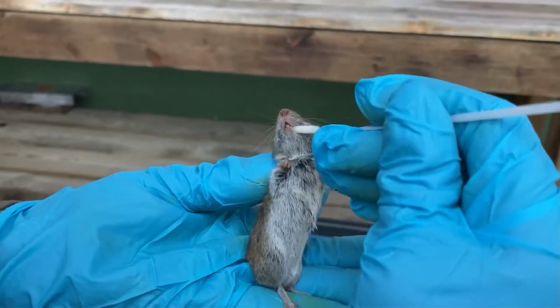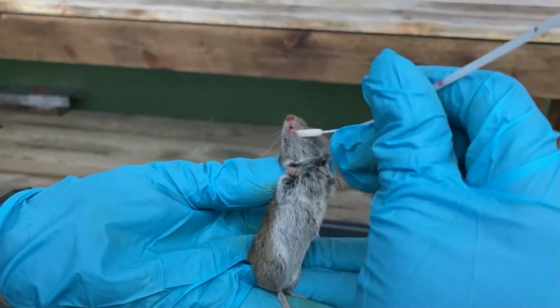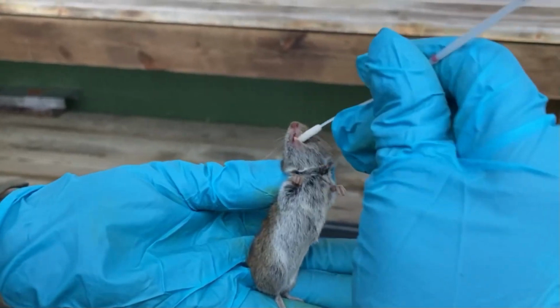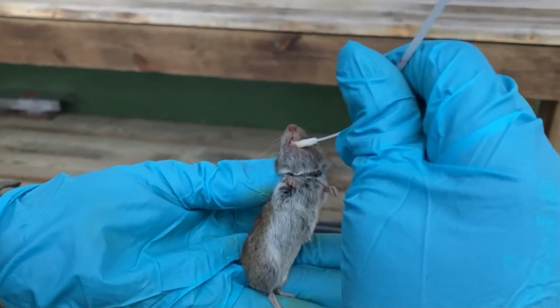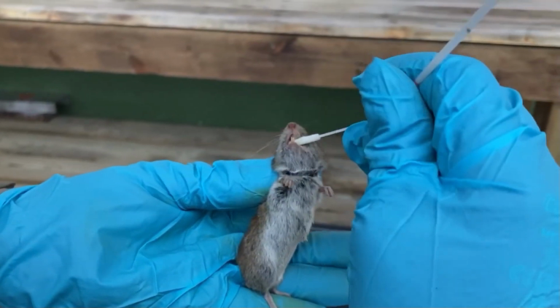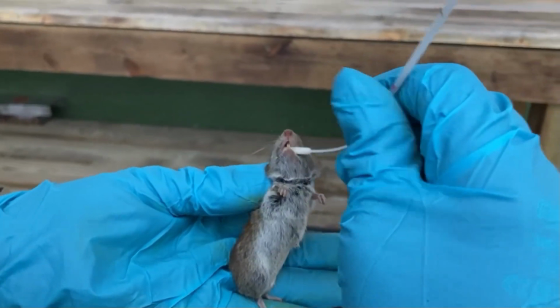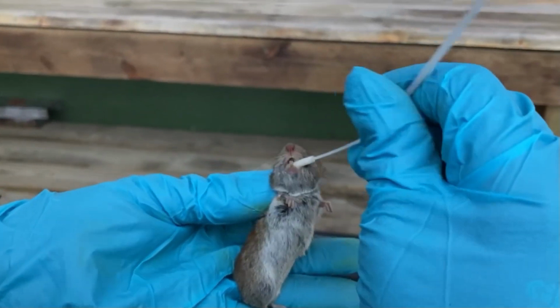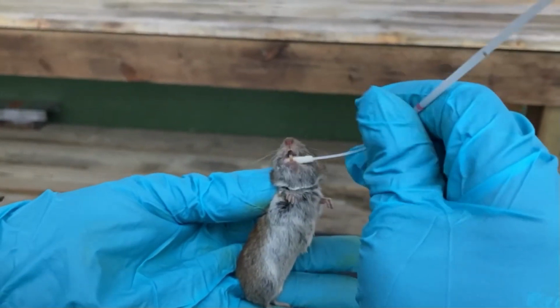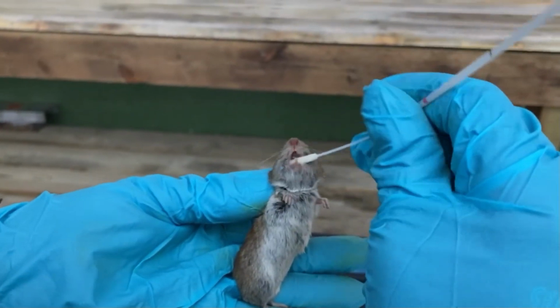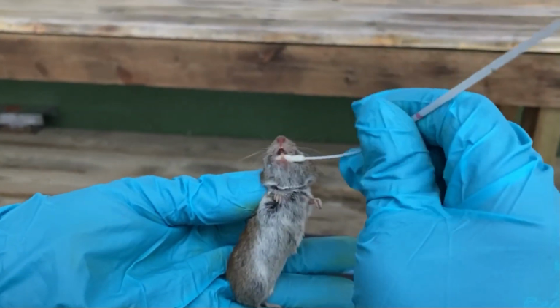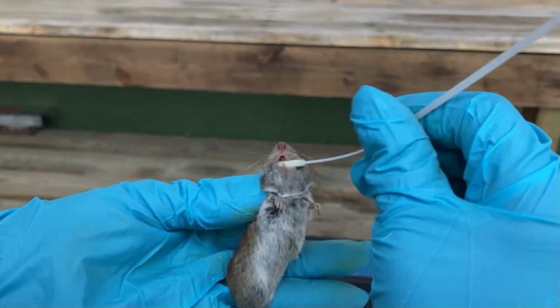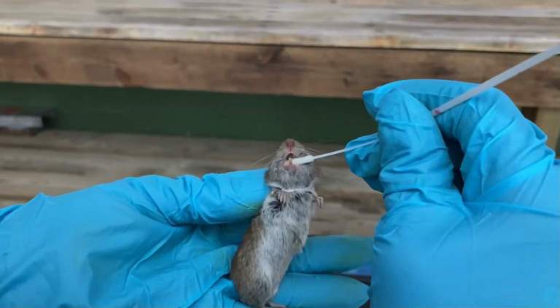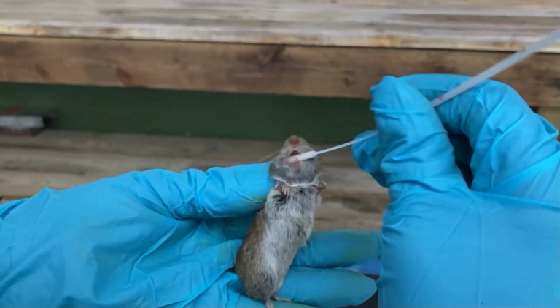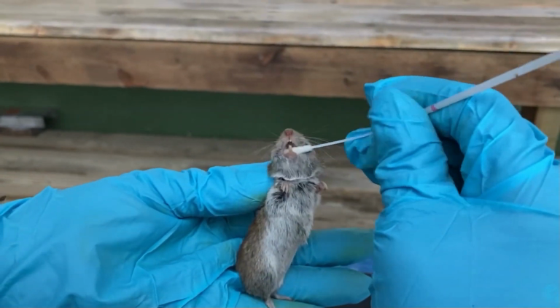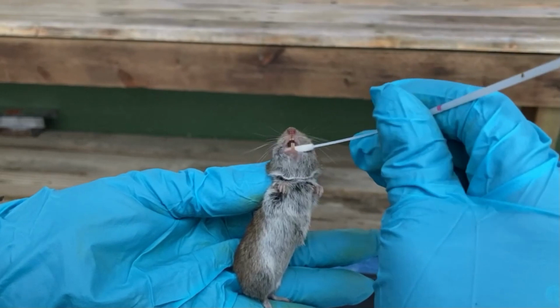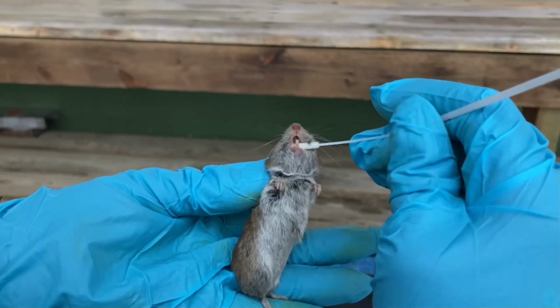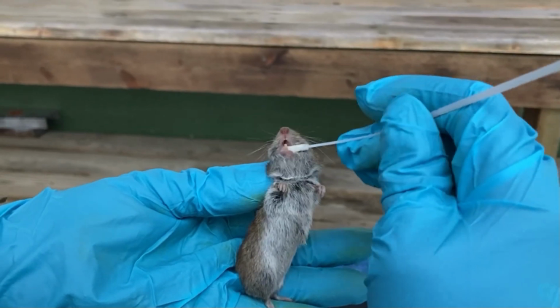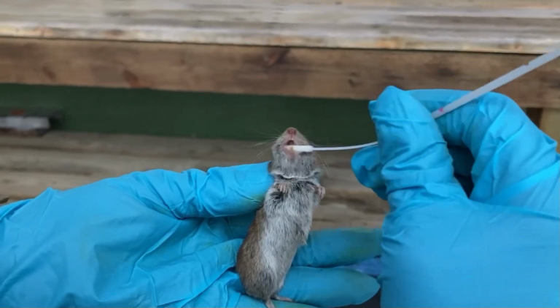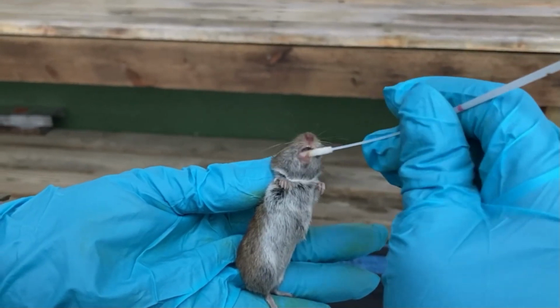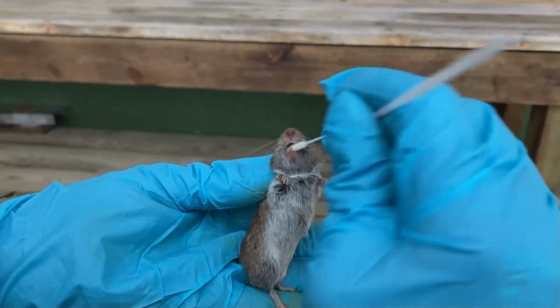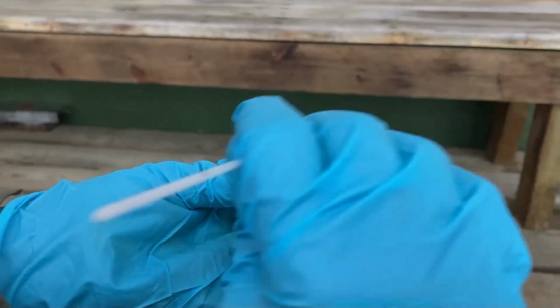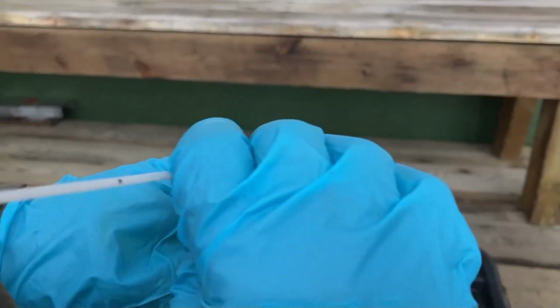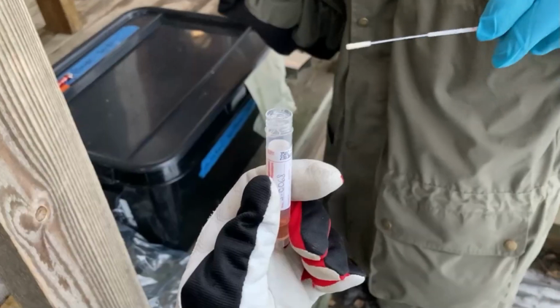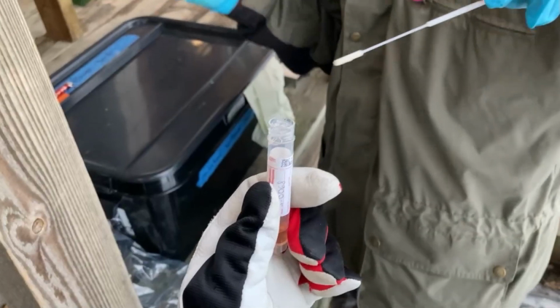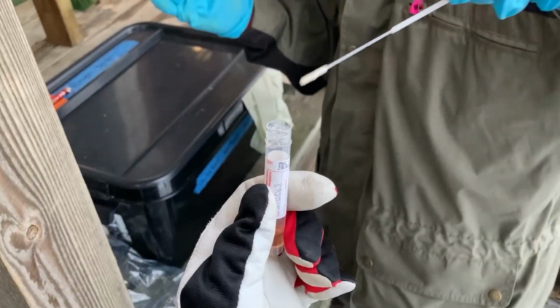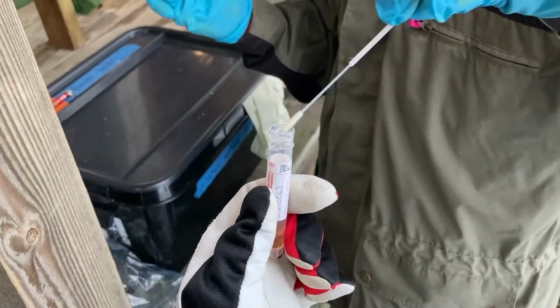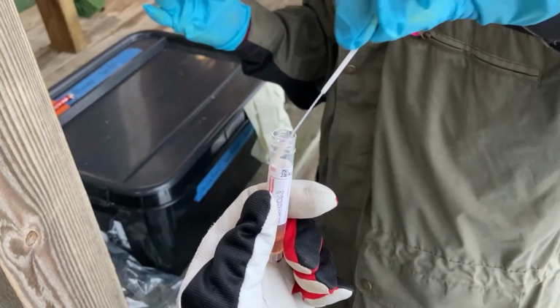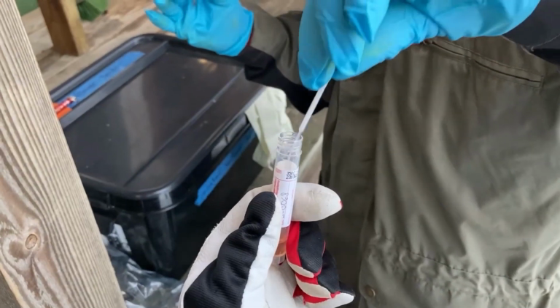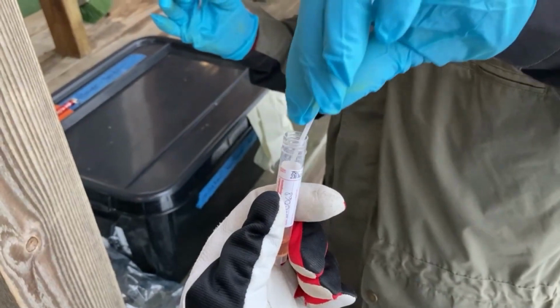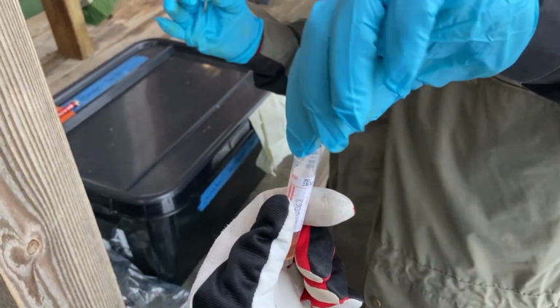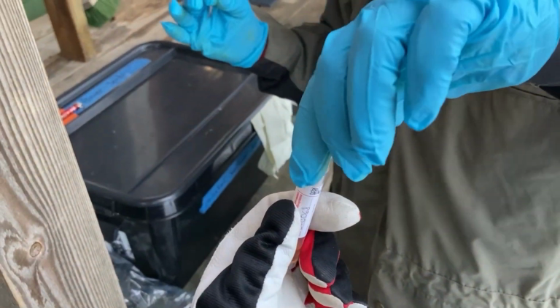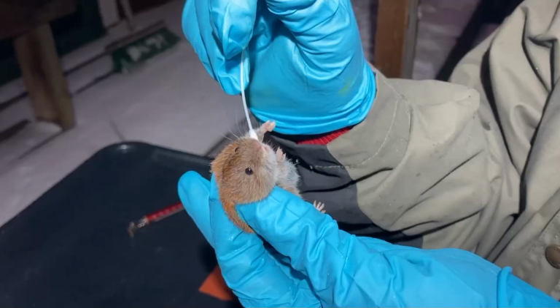Next up we take a saliva sample using a cotton swab. The samples are then stored in a container which contains a special liquid to preserve them.